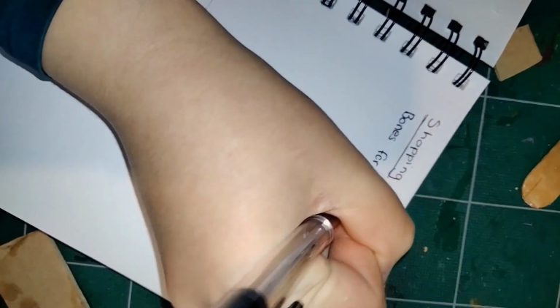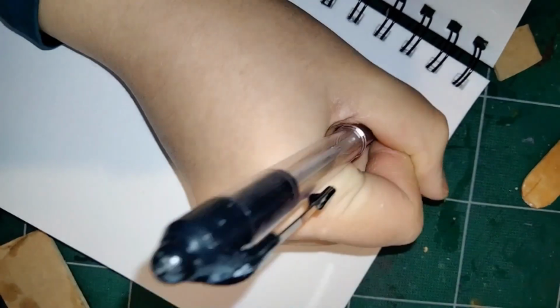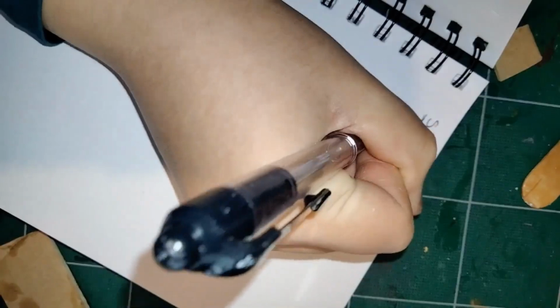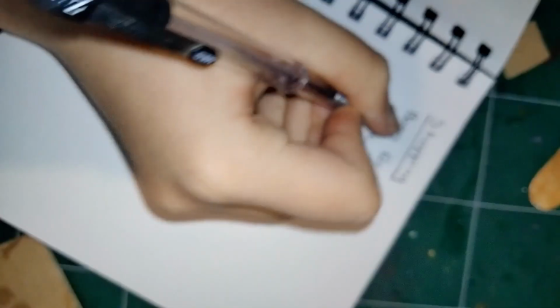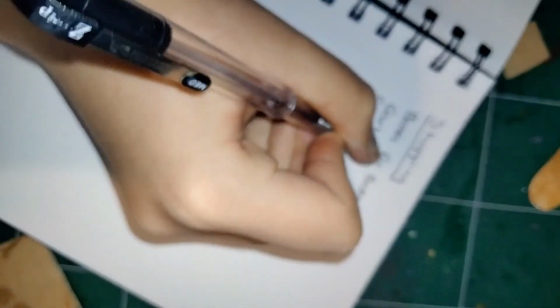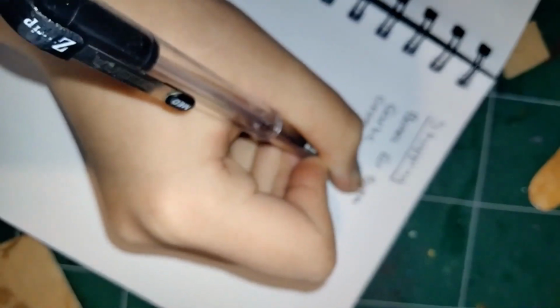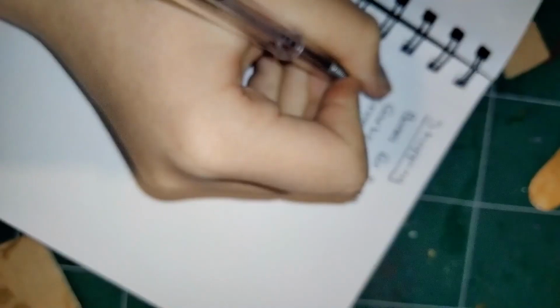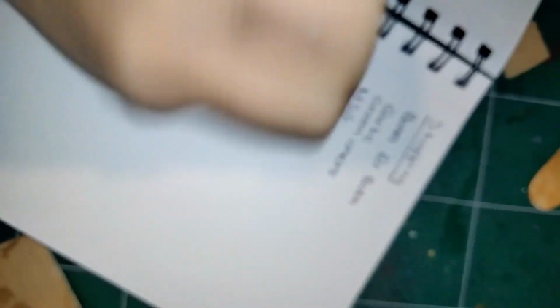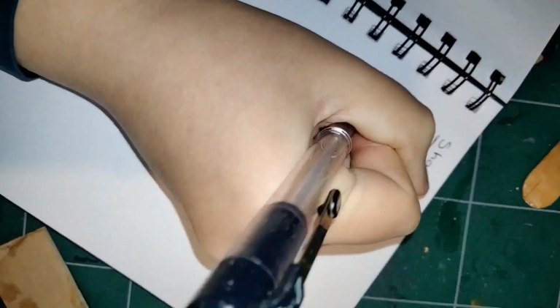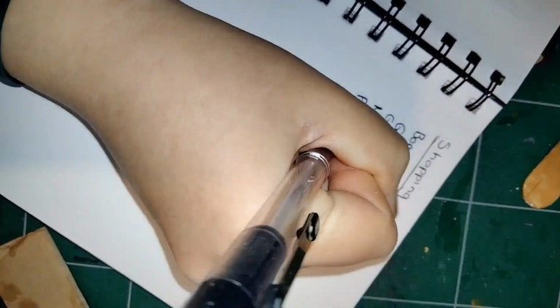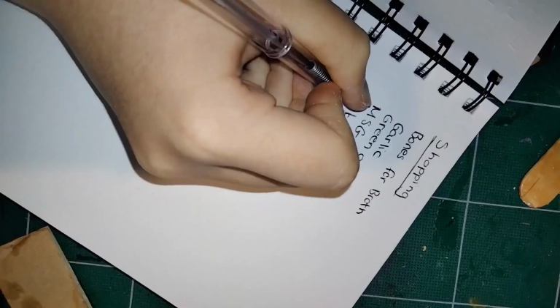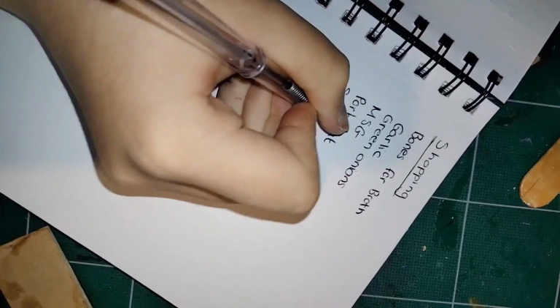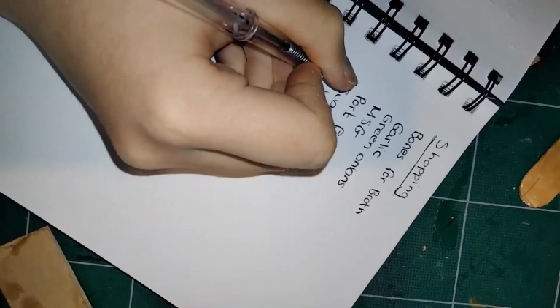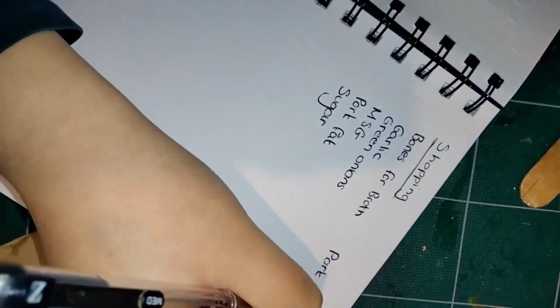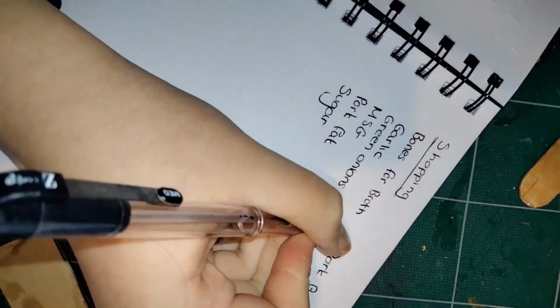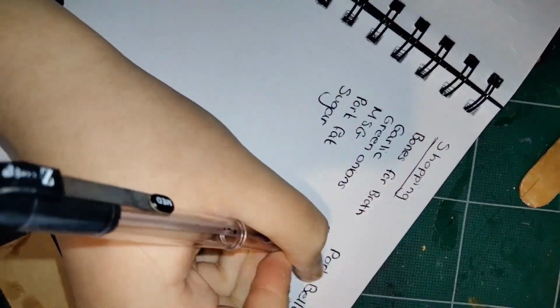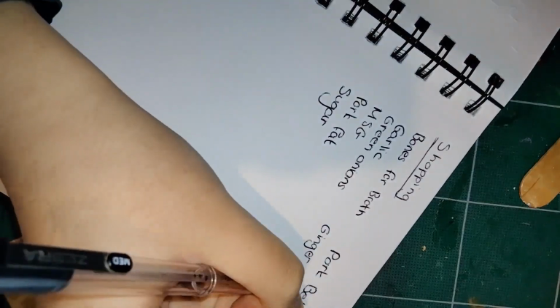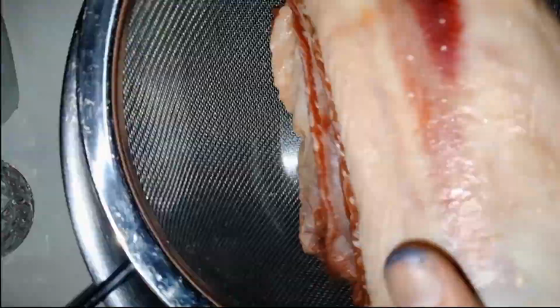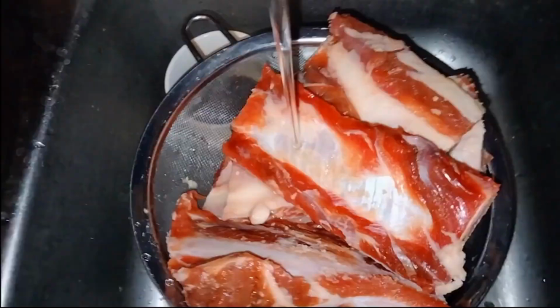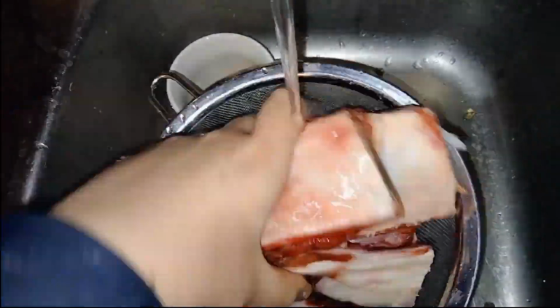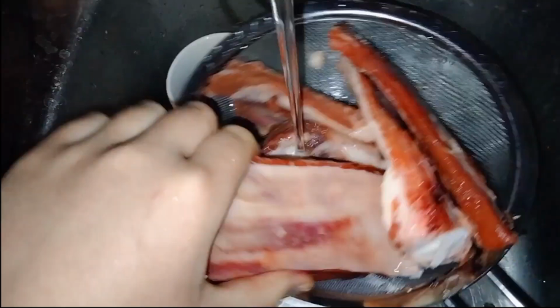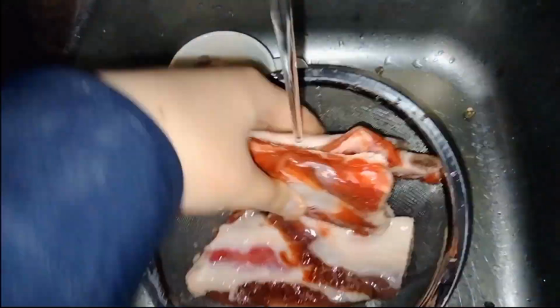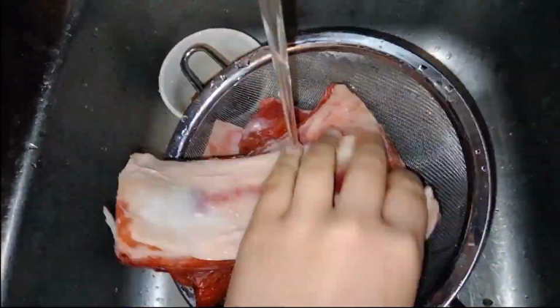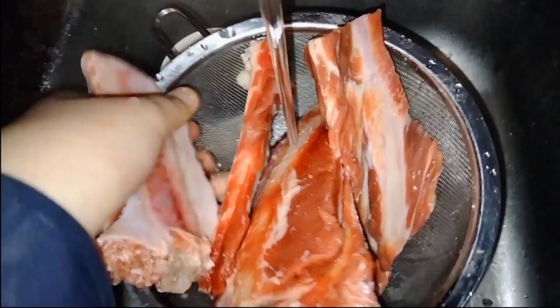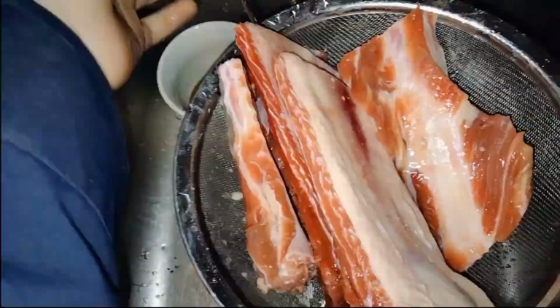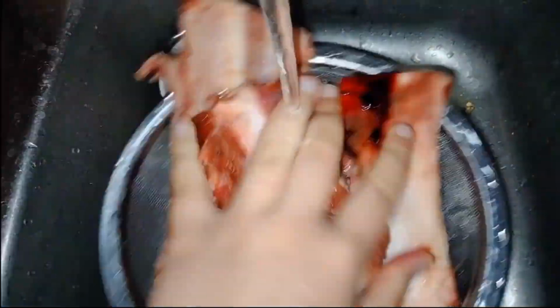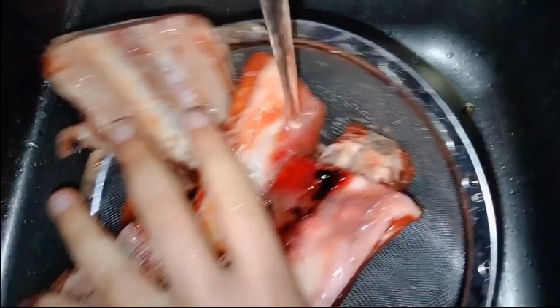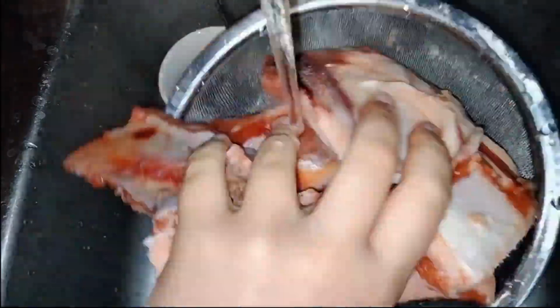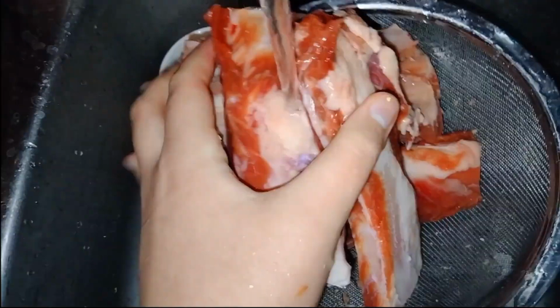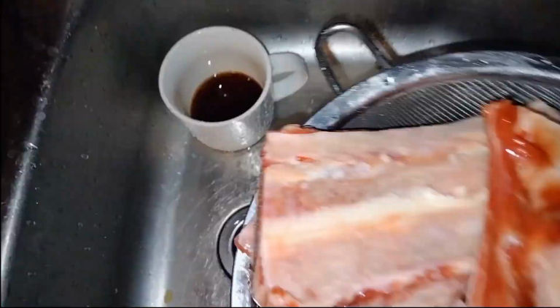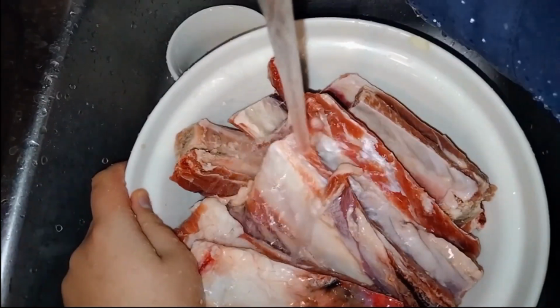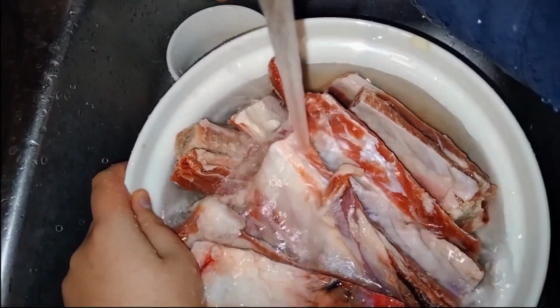I bought most of what I needed, saving ingredients like strawberries for a separate shopping trip to make sure I had the freshest ones possible for the cake. And before I went to bed, I rinsed the bones under cold running water and put them in water to soak overnight.